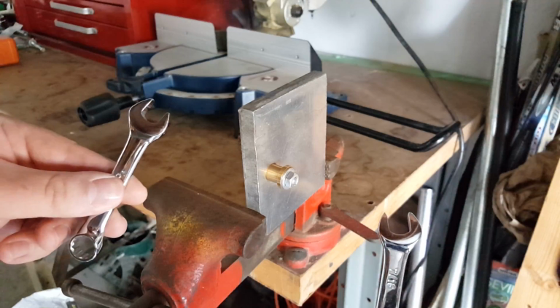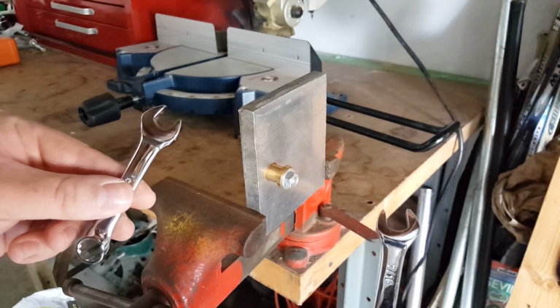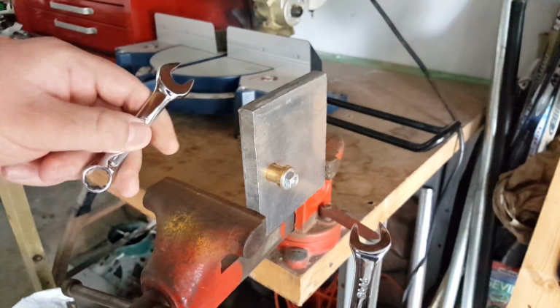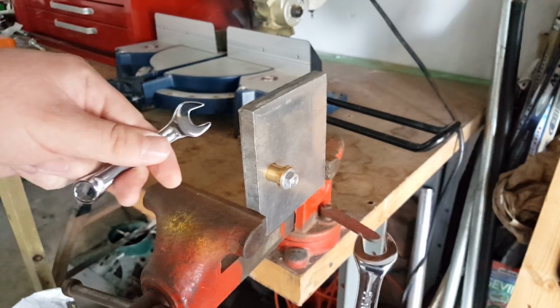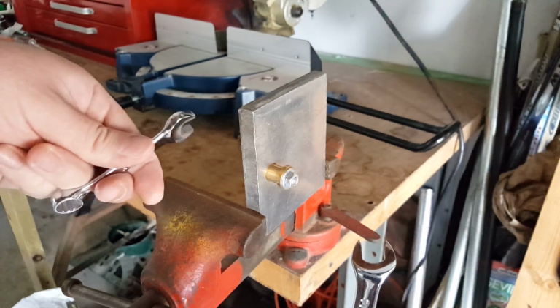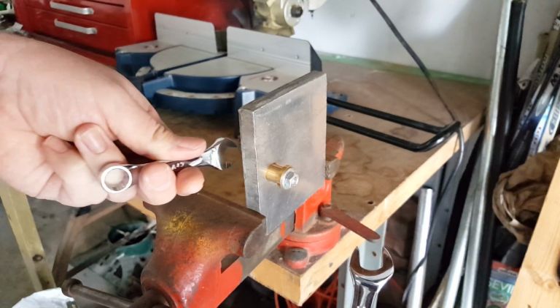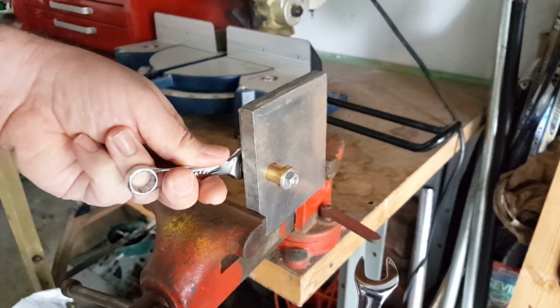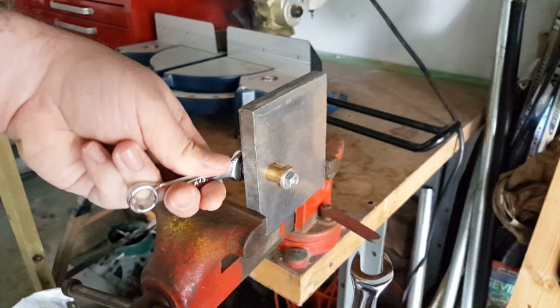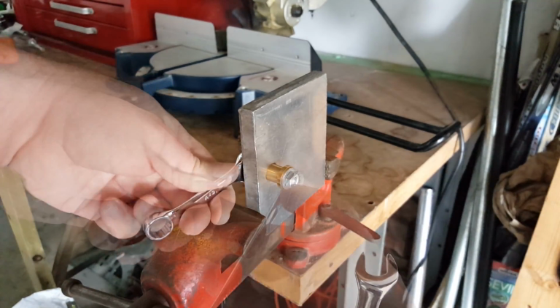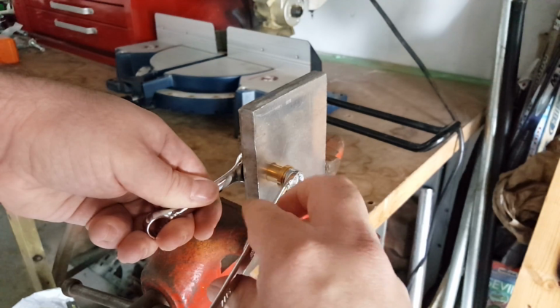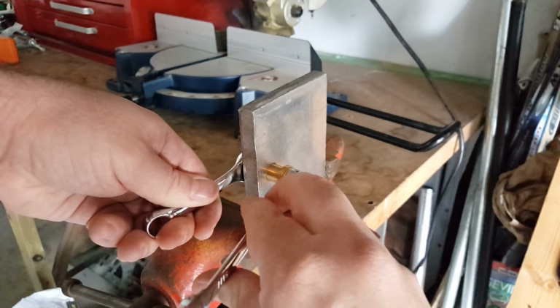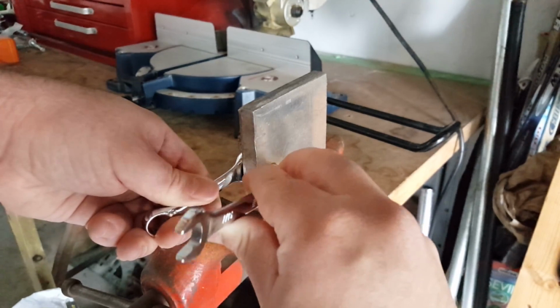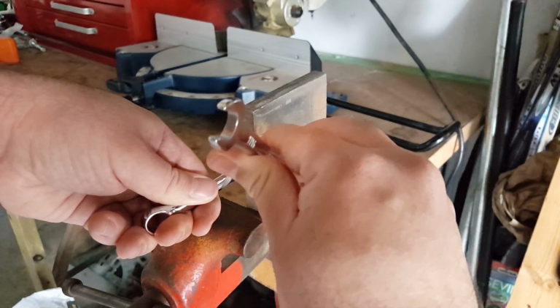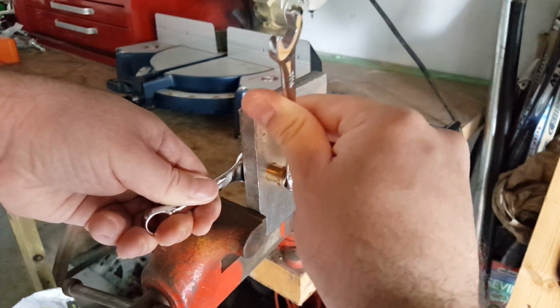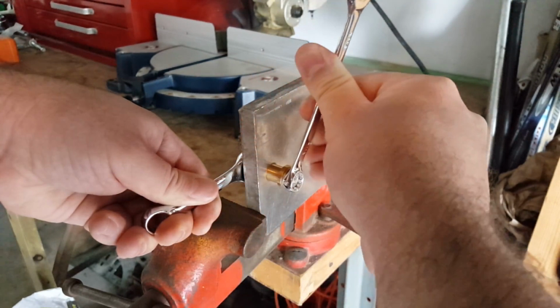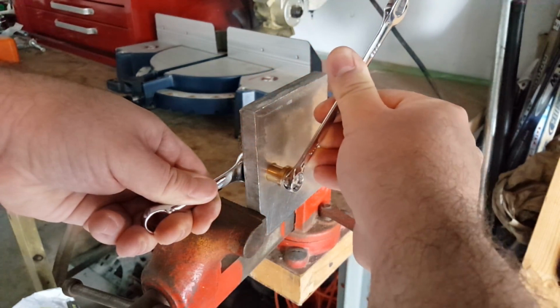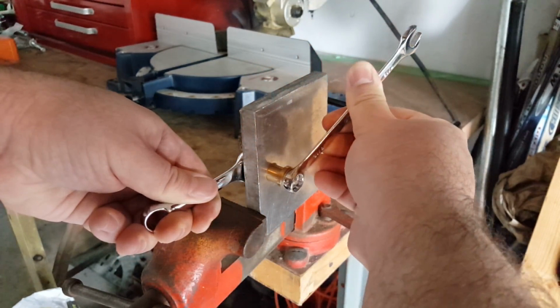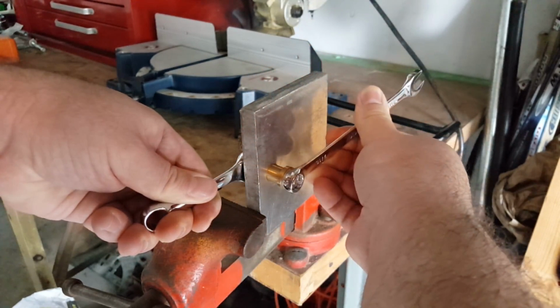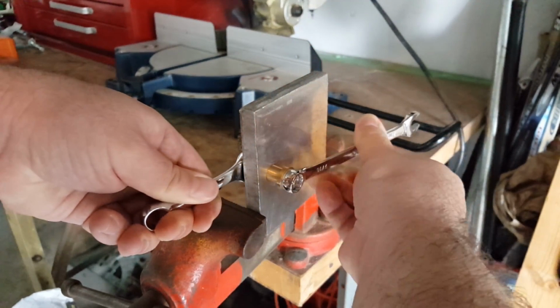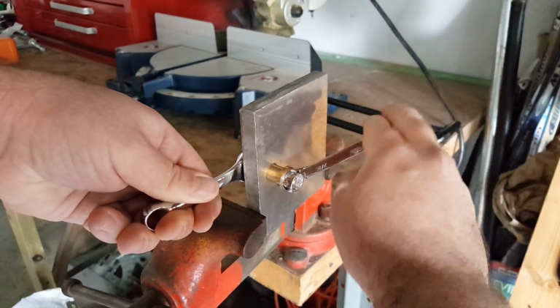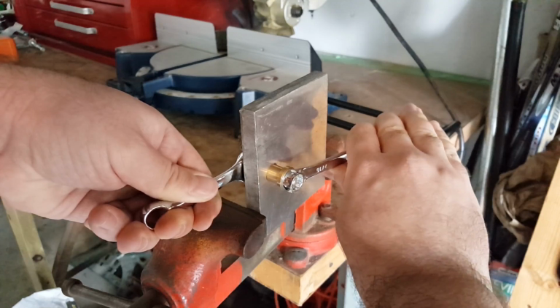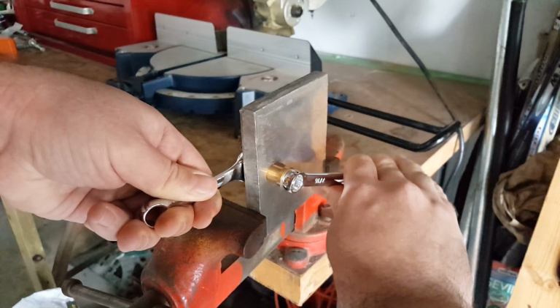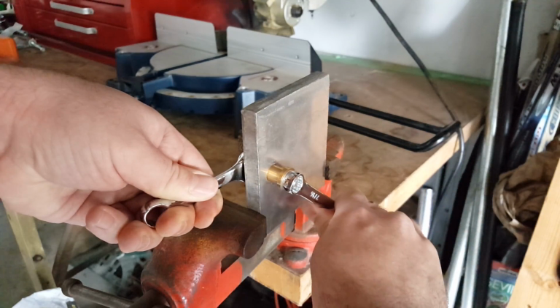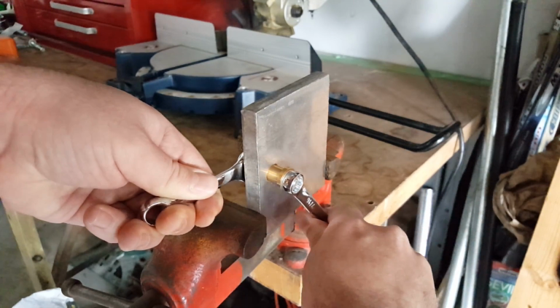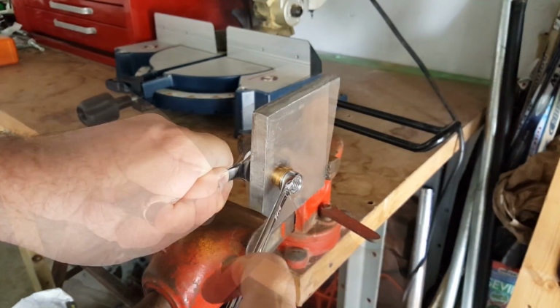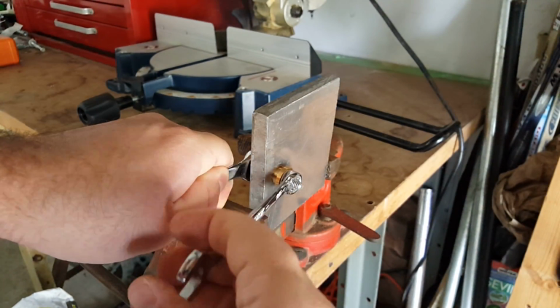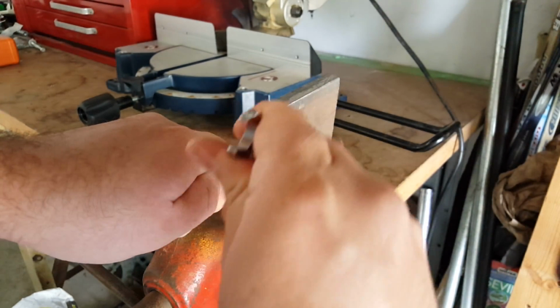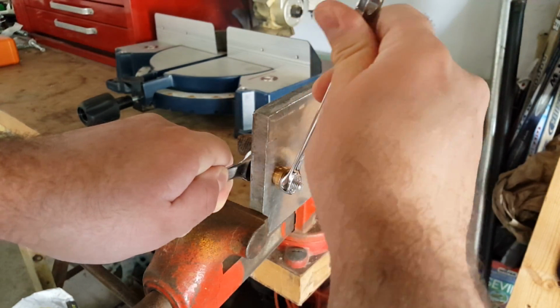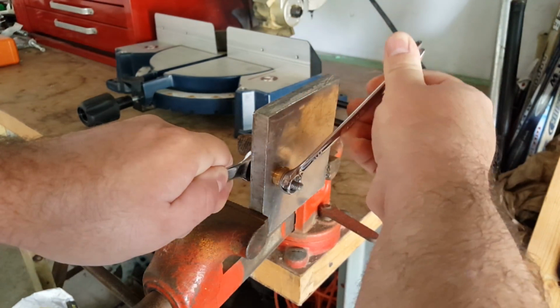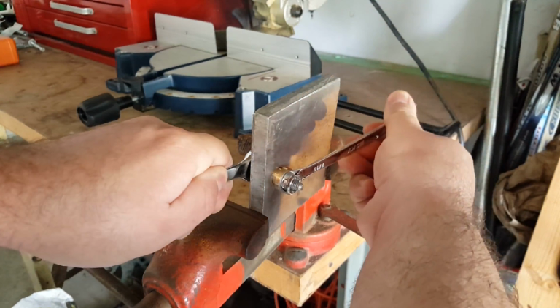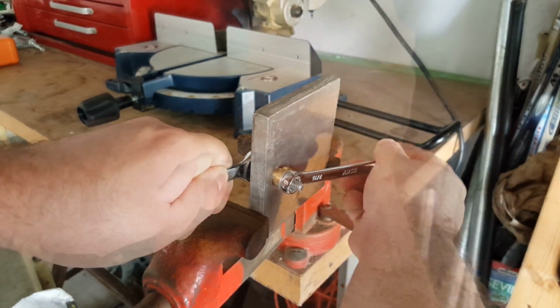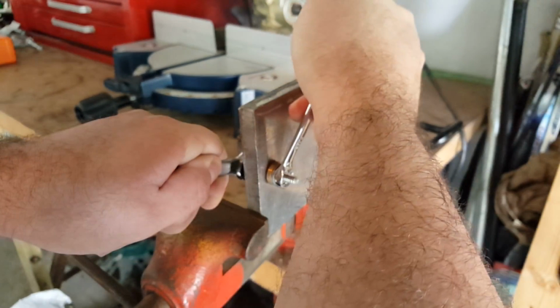Next, attach one wrench to the head of the bolt and another to the nut on the other end. Make sure to go slow and steady — it's not a race. Try to keep an eye on the bushing and make sure it's going in straight. Chamfering the hole in the bushing beforehand will definitely help with this.